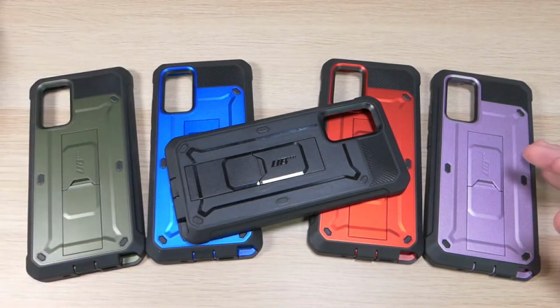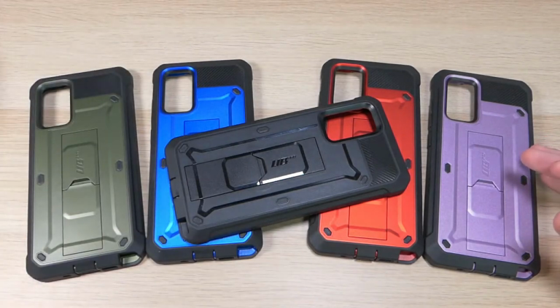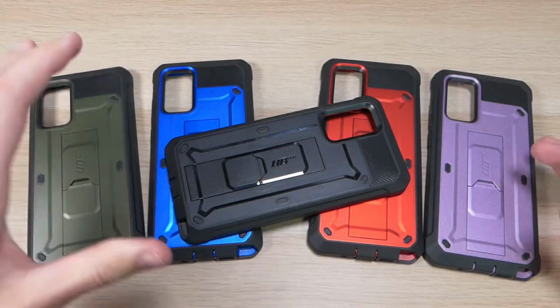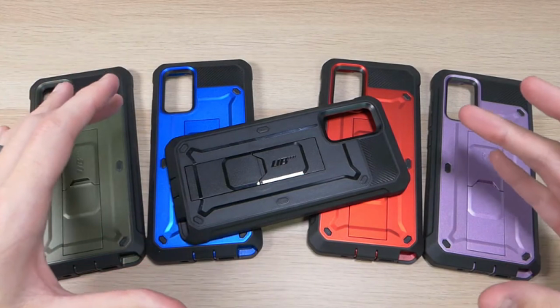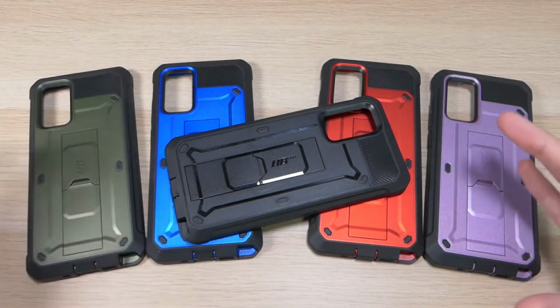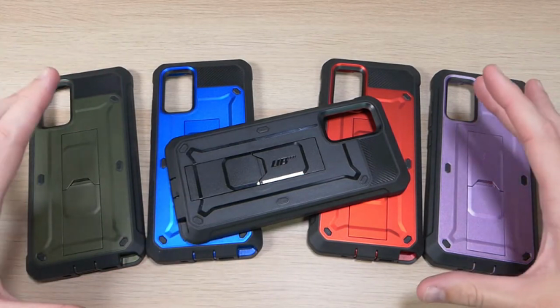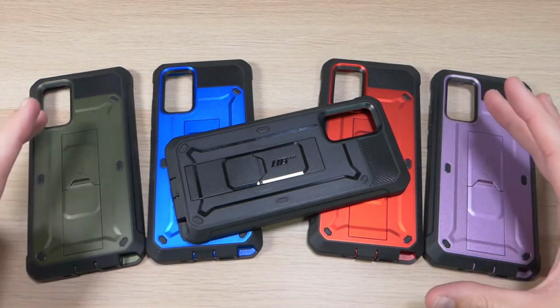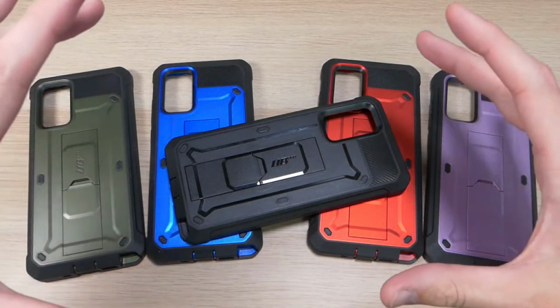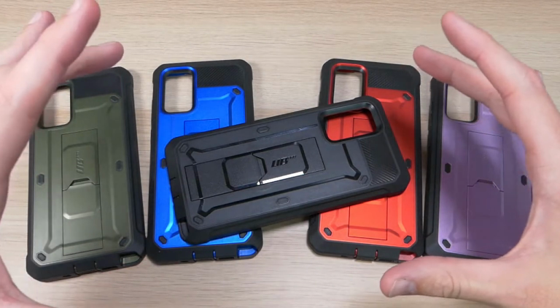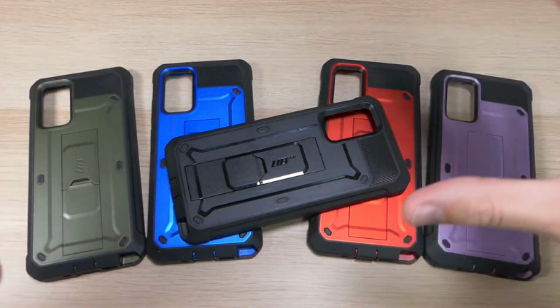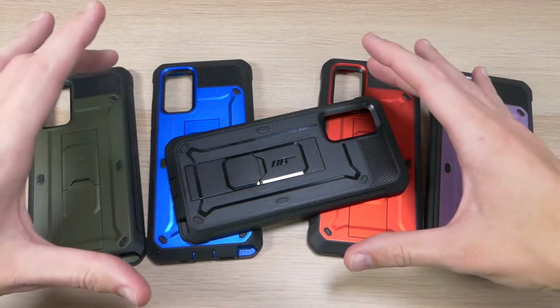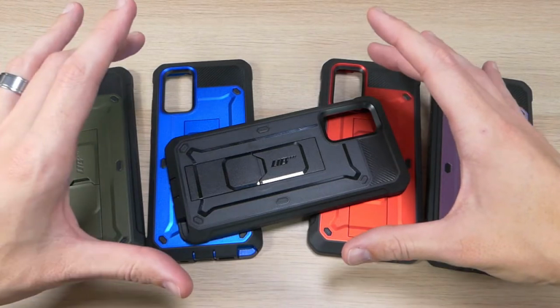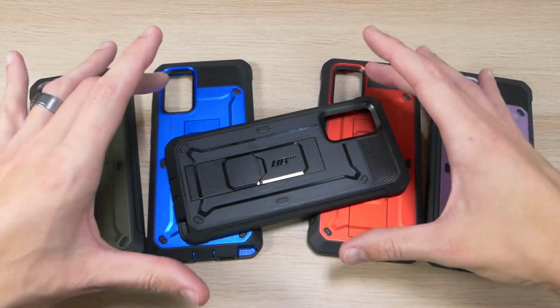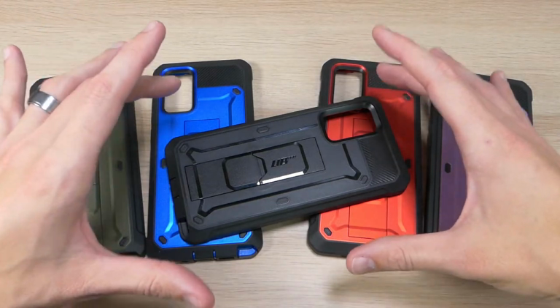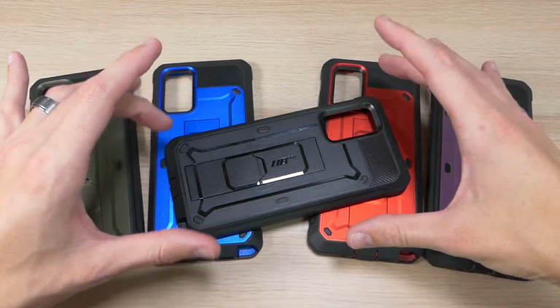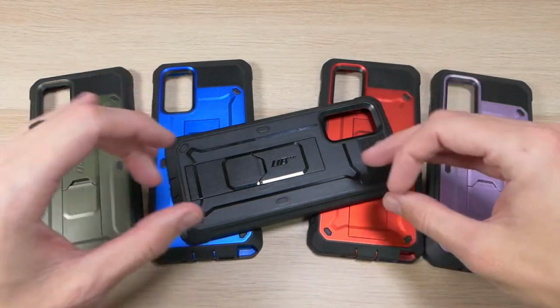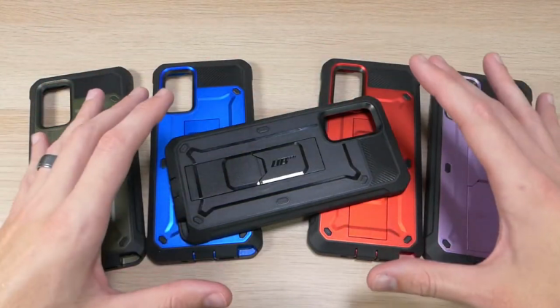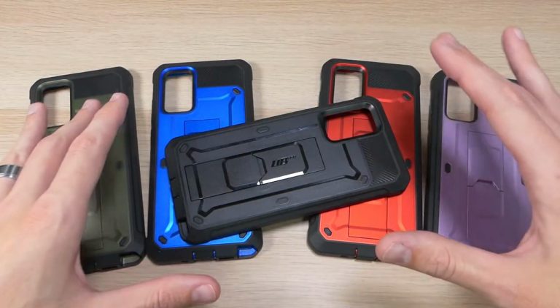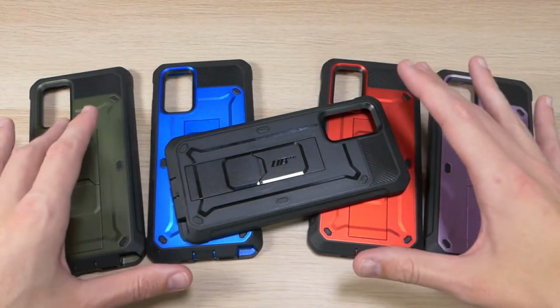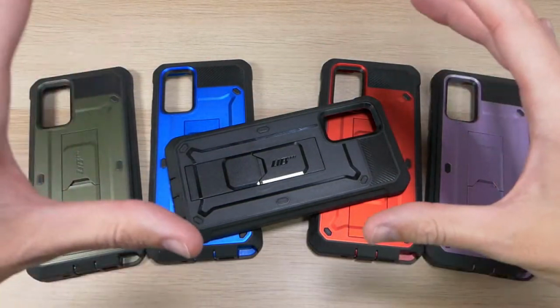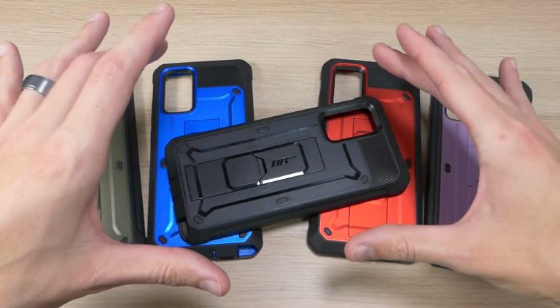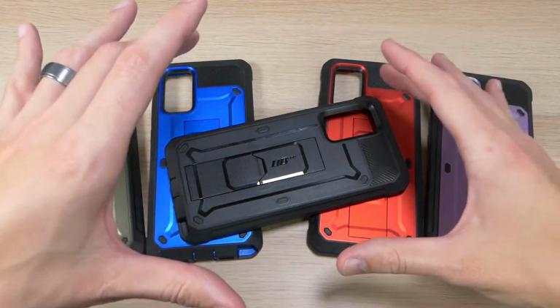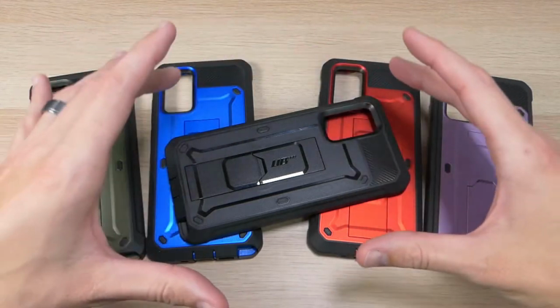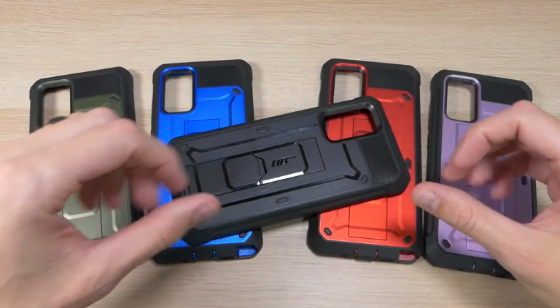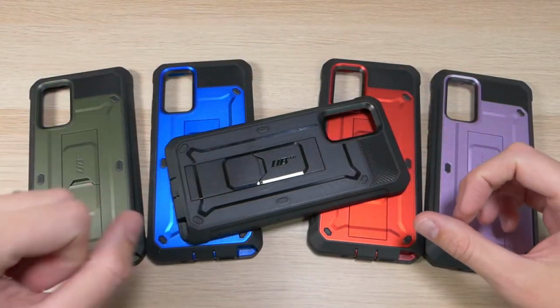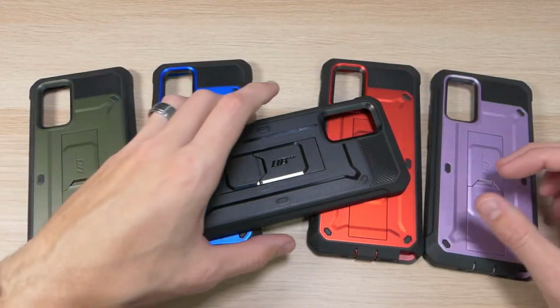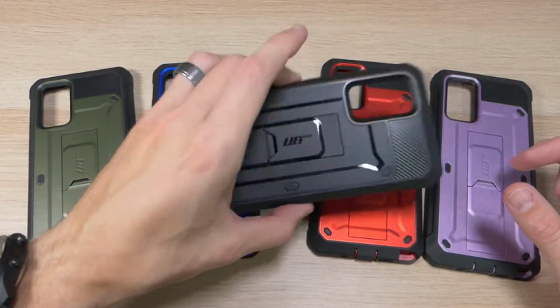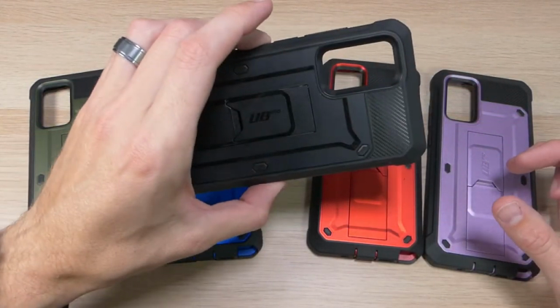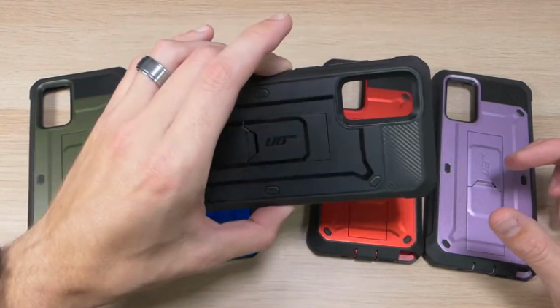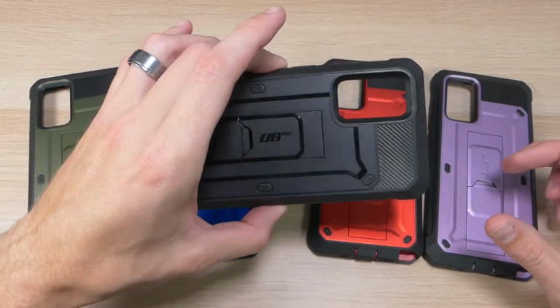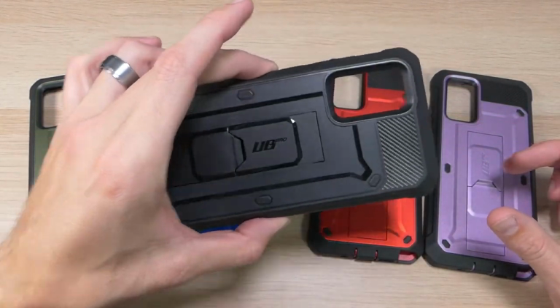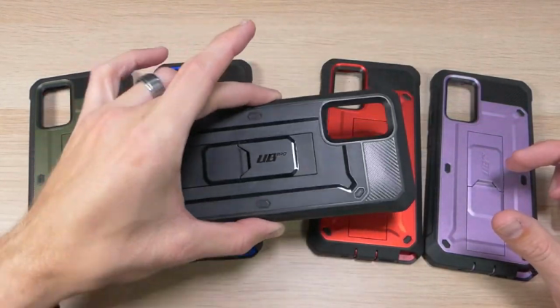The good news is that even though I wasn't able to get a real Note 20, I was able to get the real Subcase Unicorn Beetle Pro. This case is by far one of the best cases I have ever used for any device — one of the most protective cases I have ever used. It is super affordable and goes for about $20.